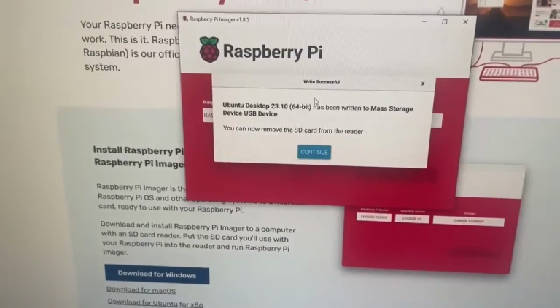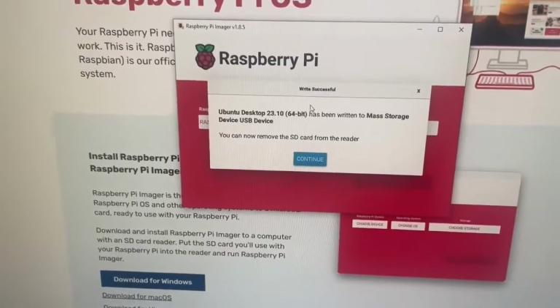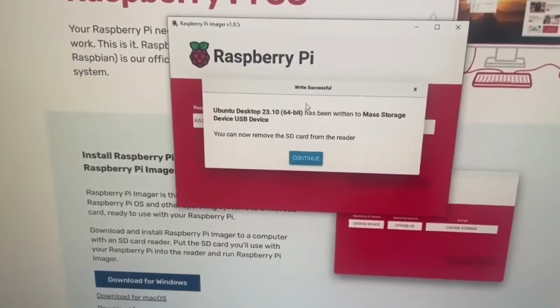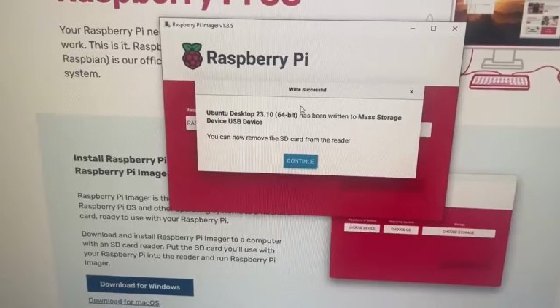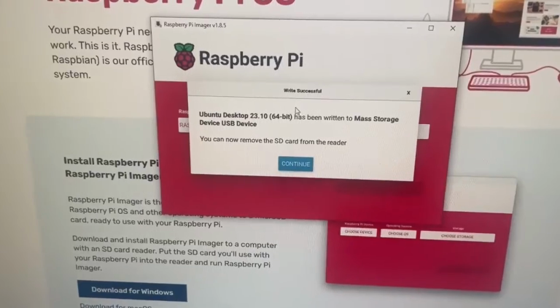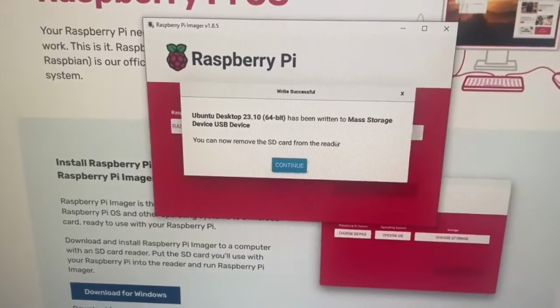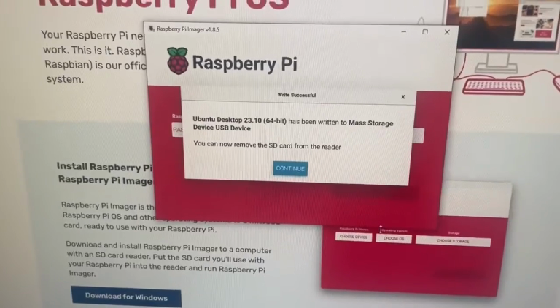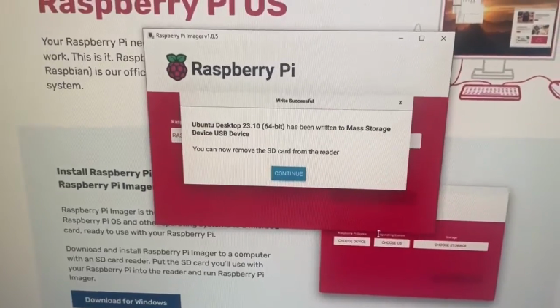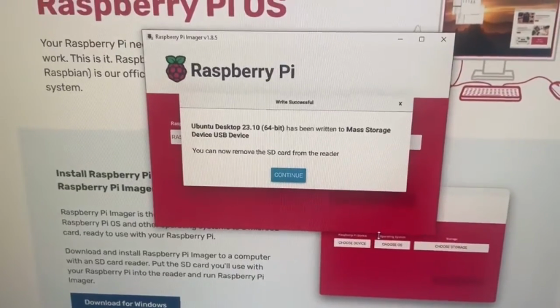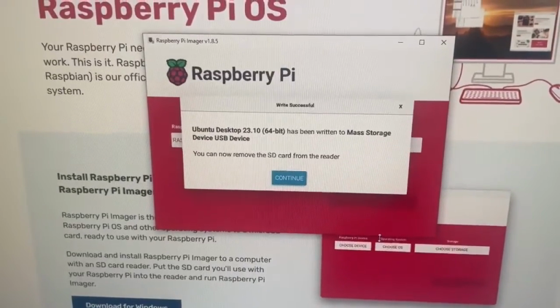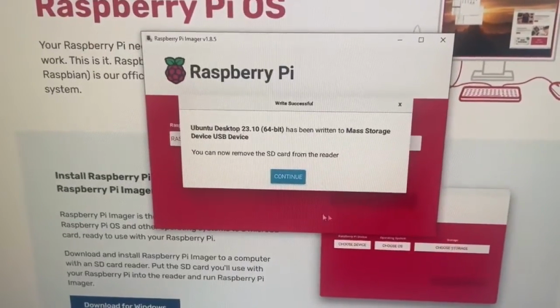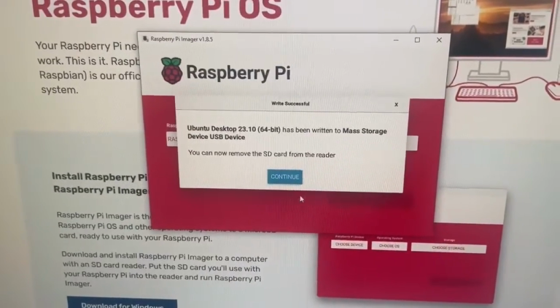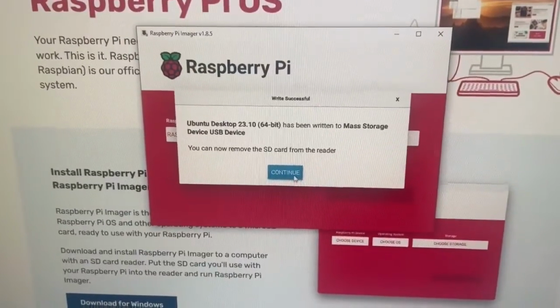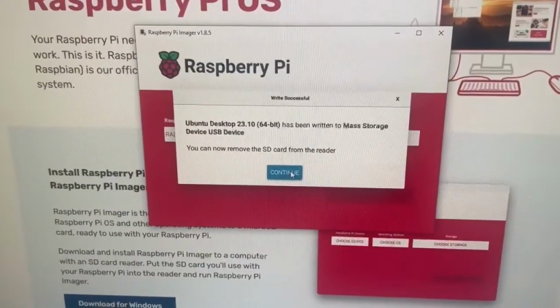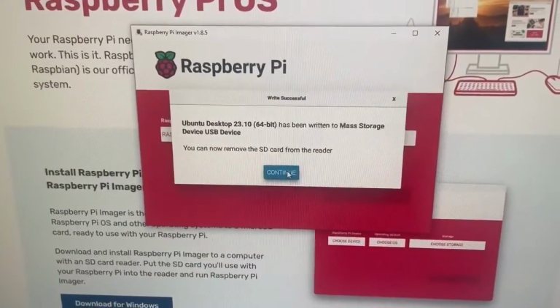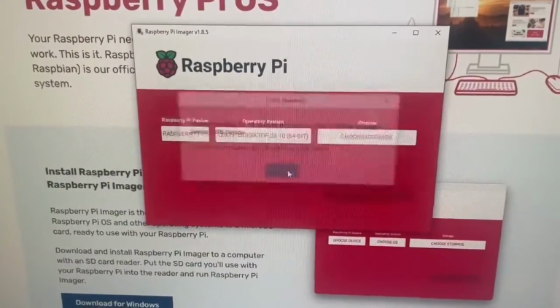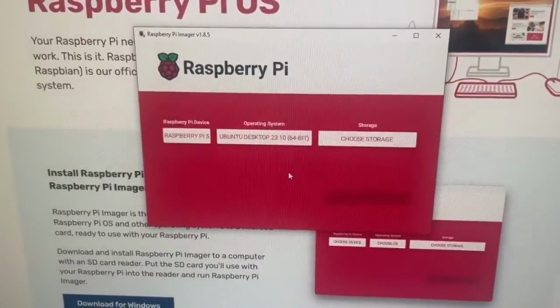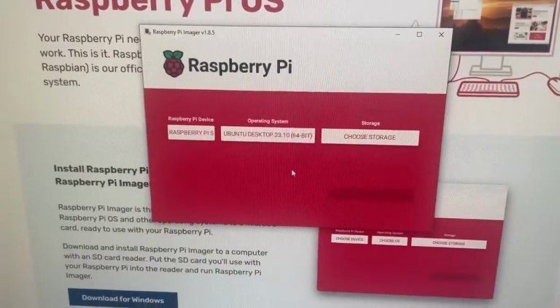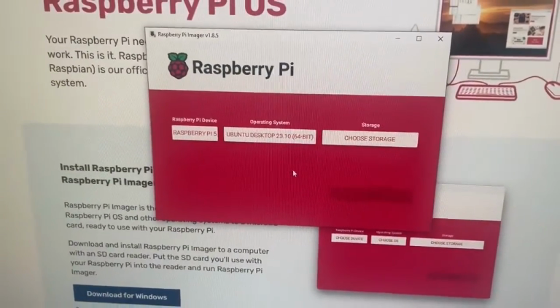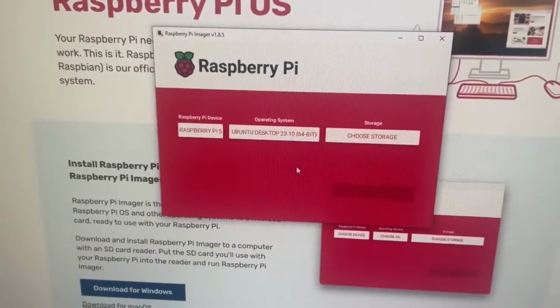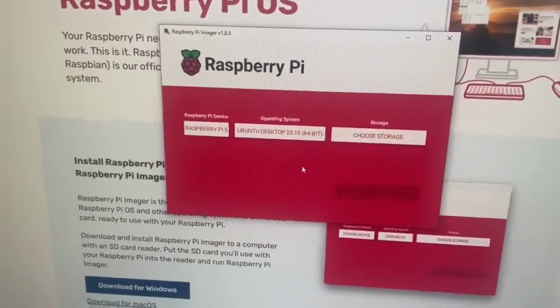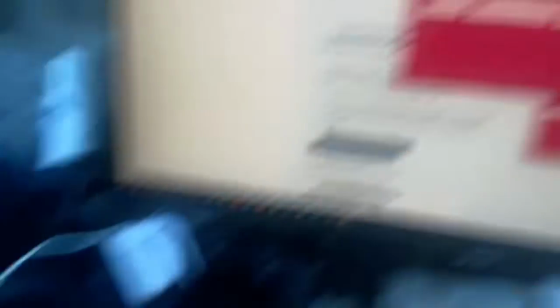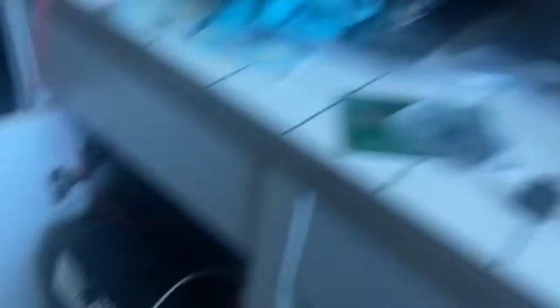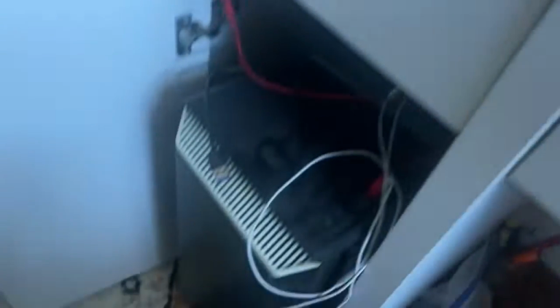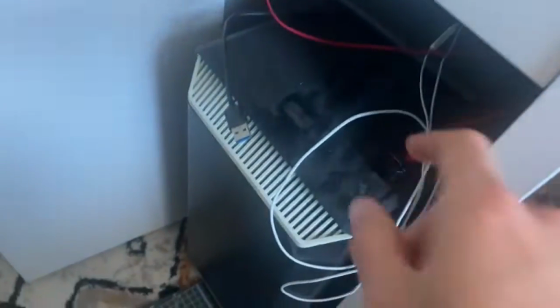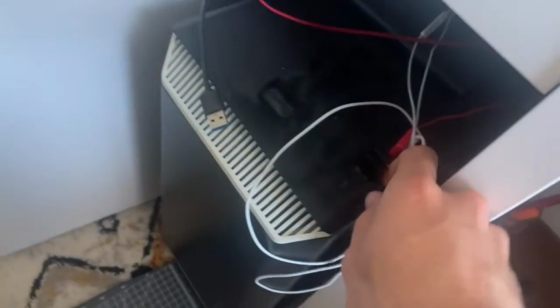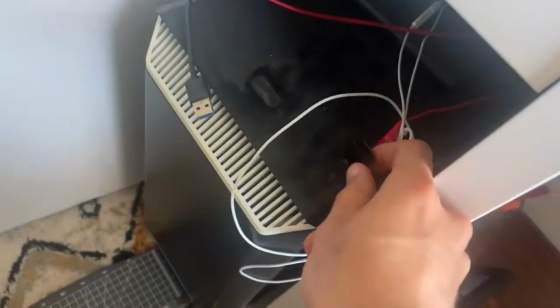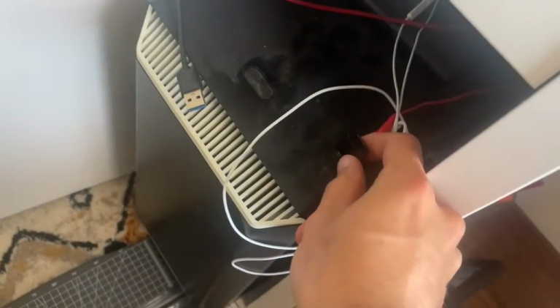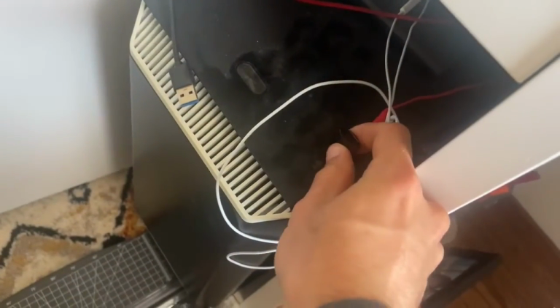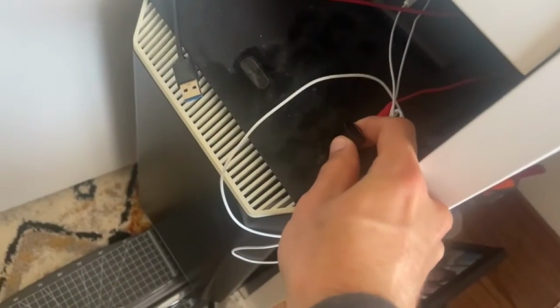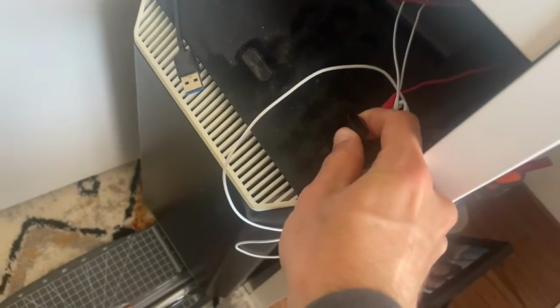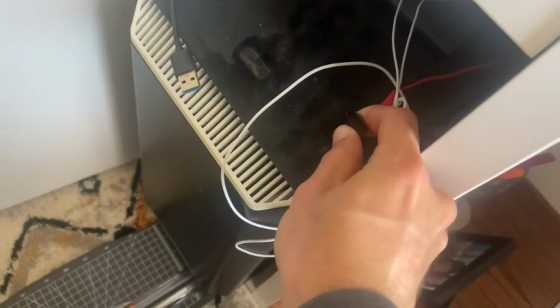After a while, this is the message you're going to get. You can click continue and then remove the USB adapter from your machine.